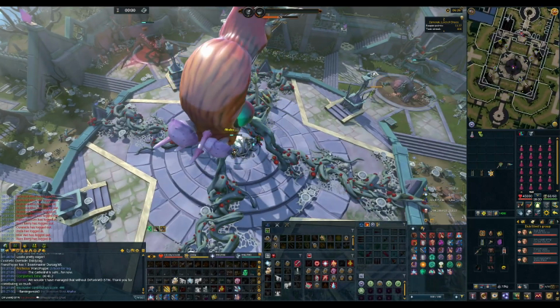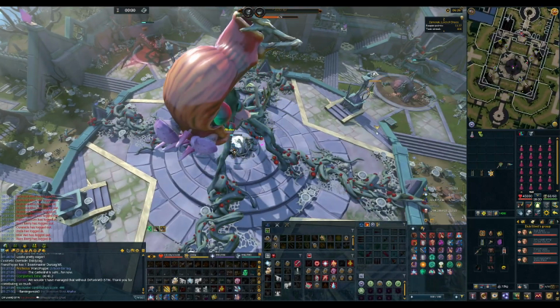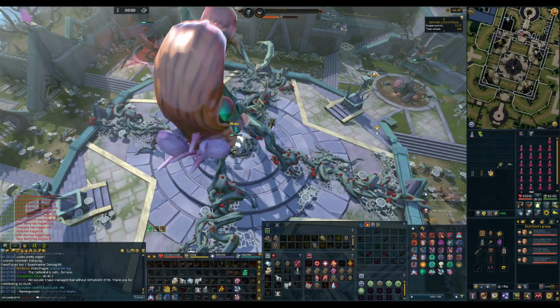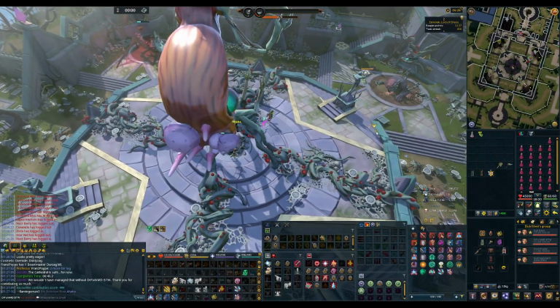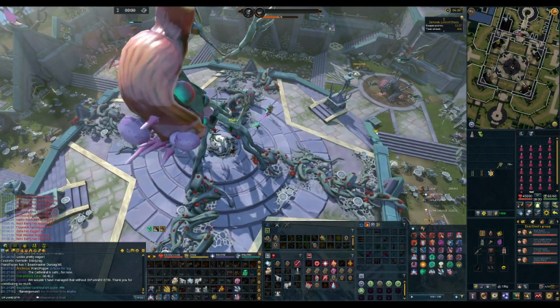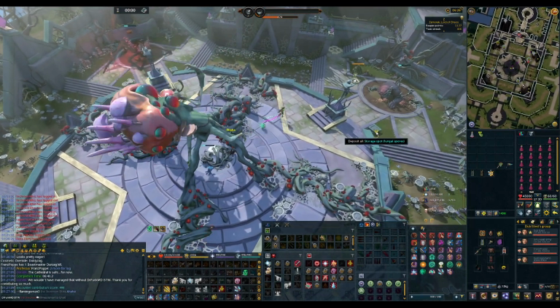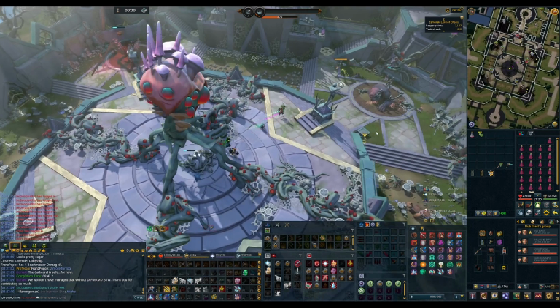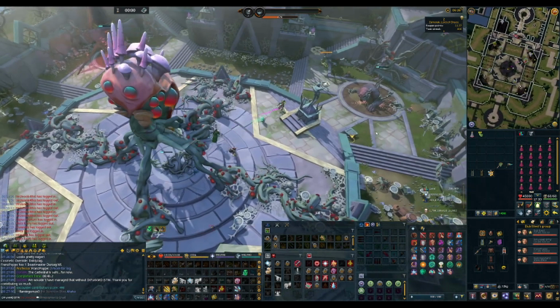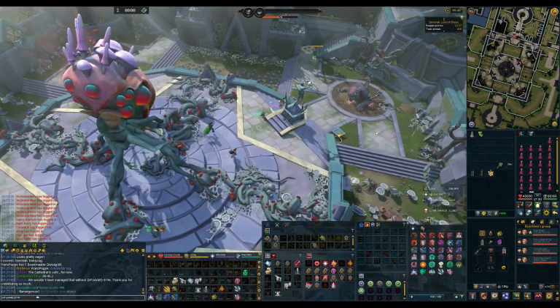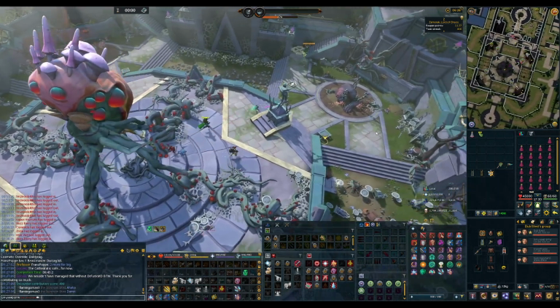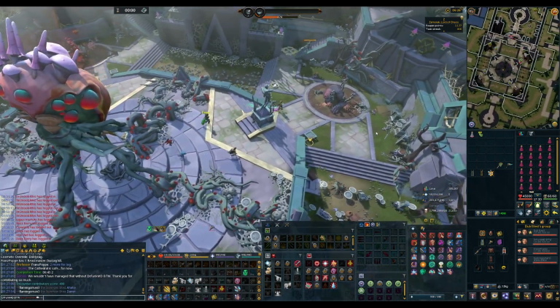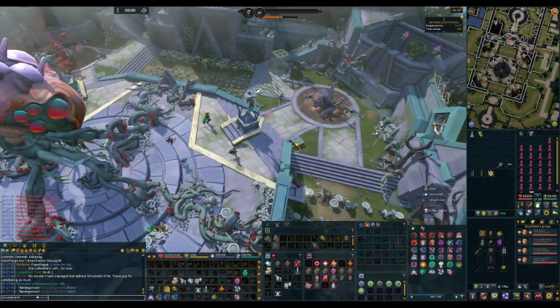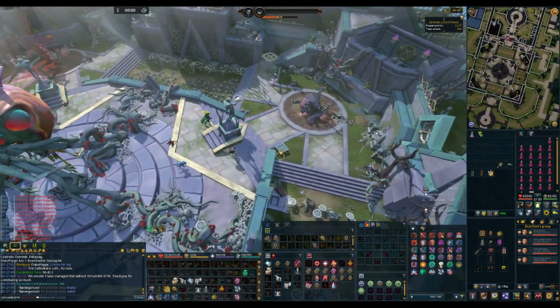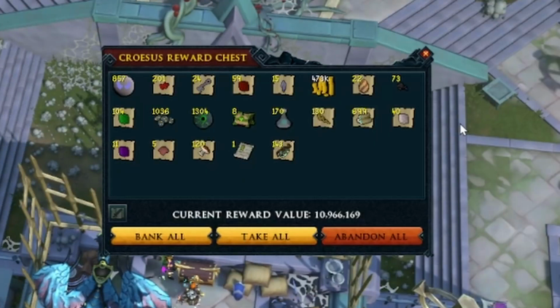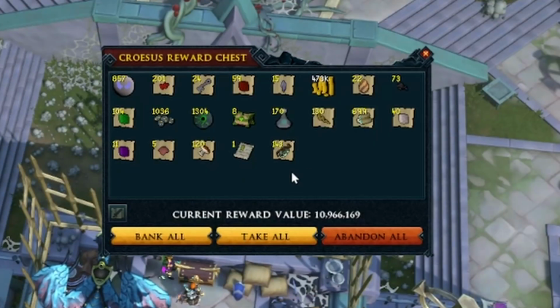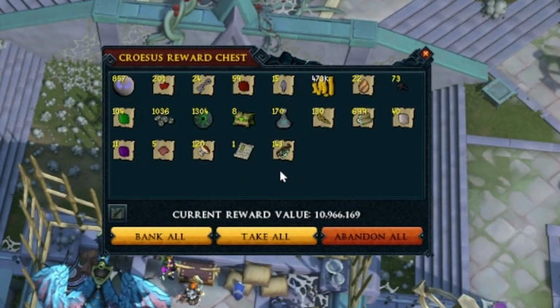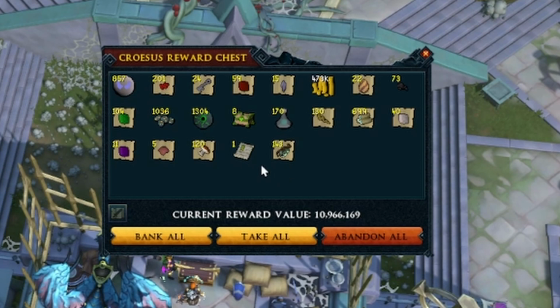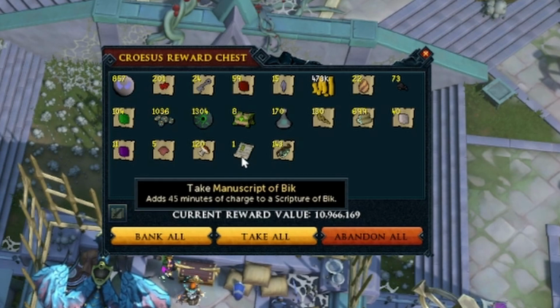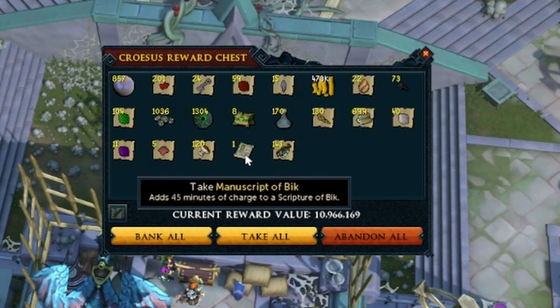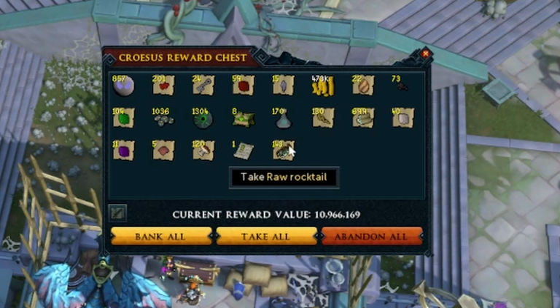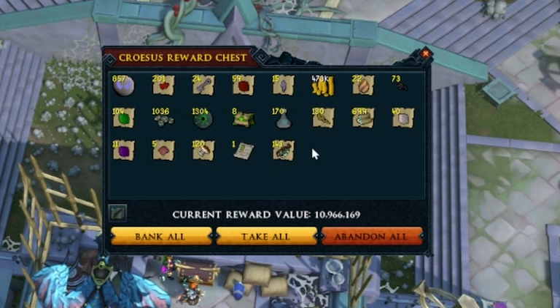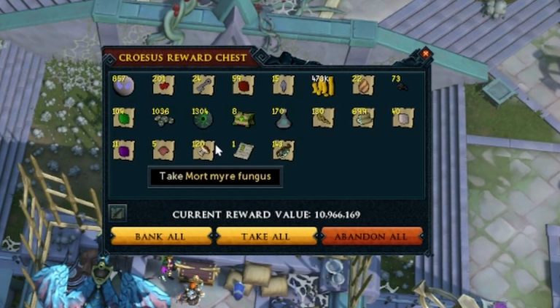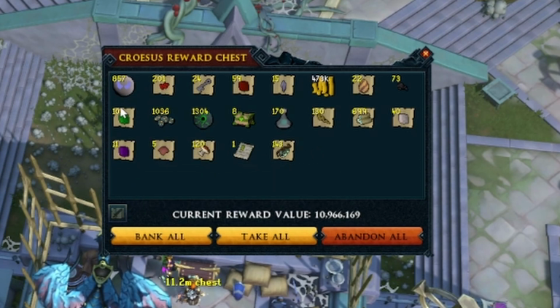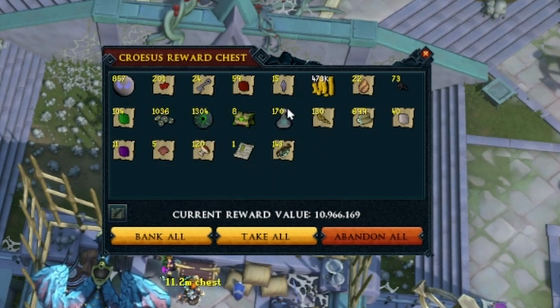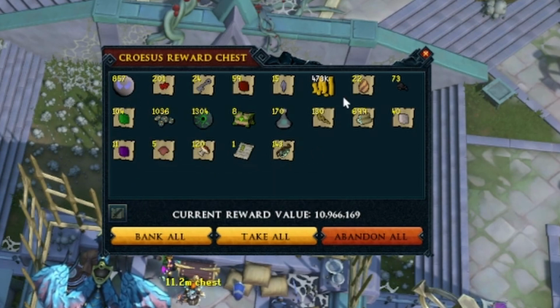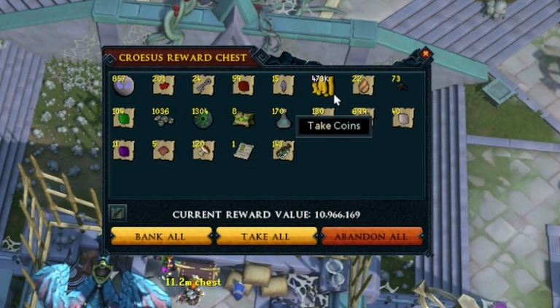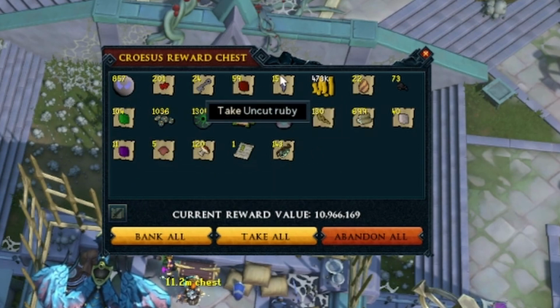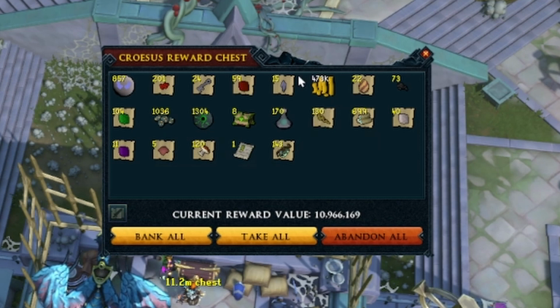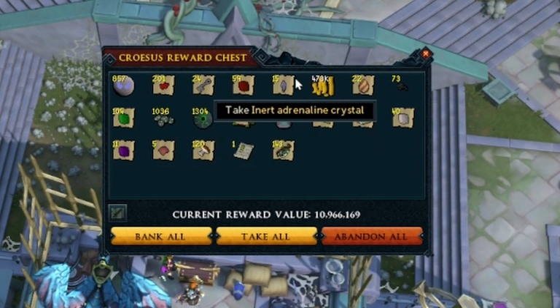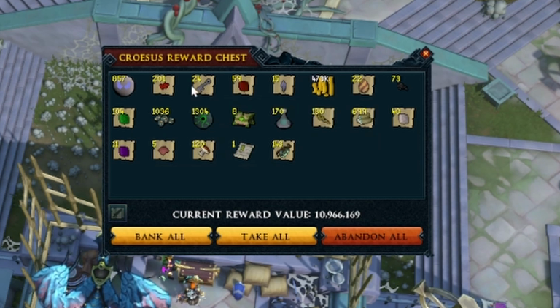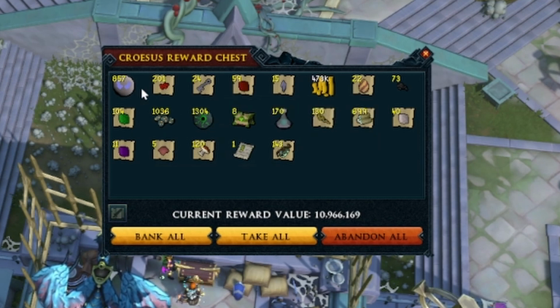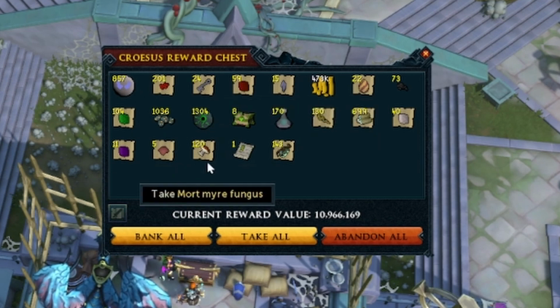No. Kill me. We got a manuscript, eight troves, and 857 soul runes. This is like two Zami kills.